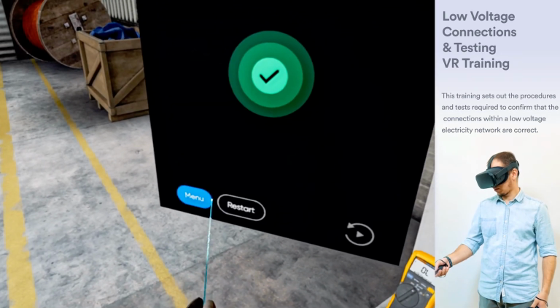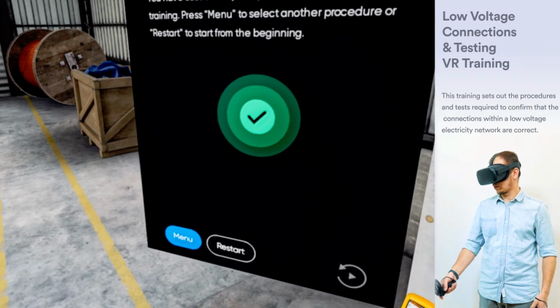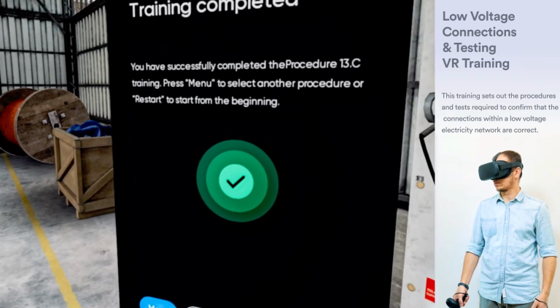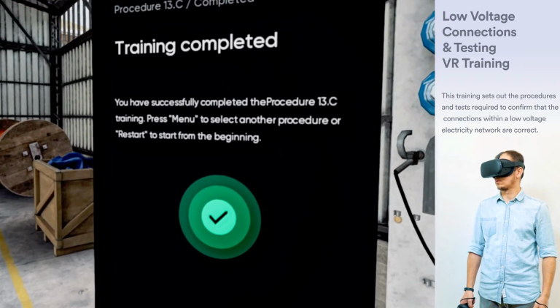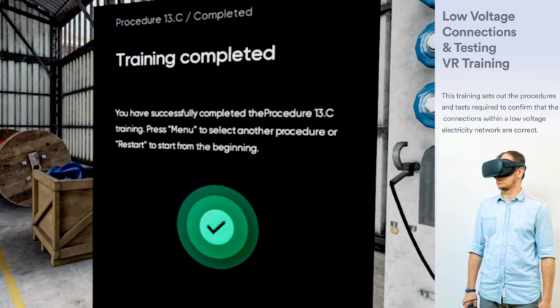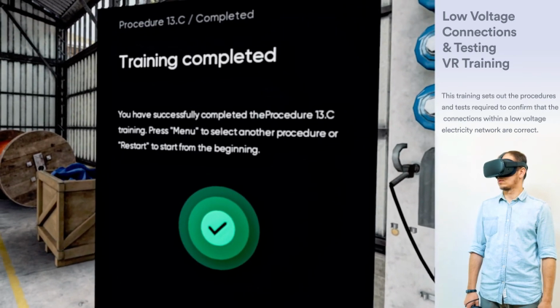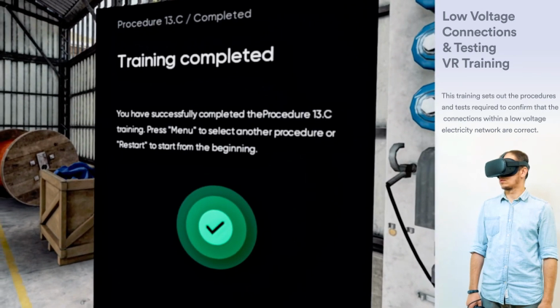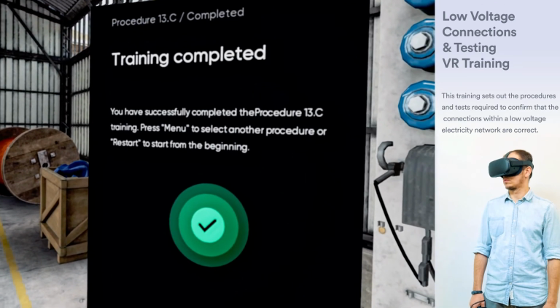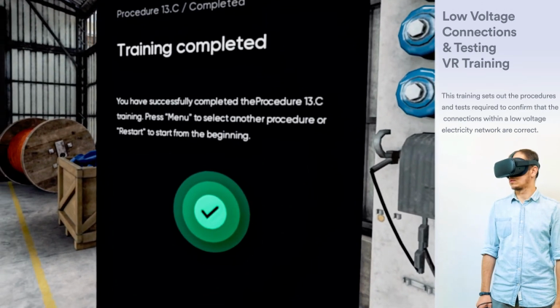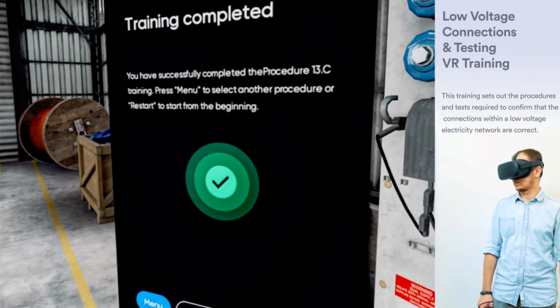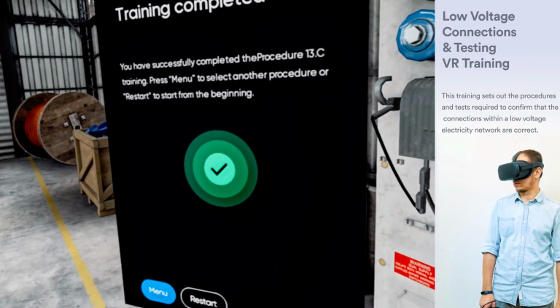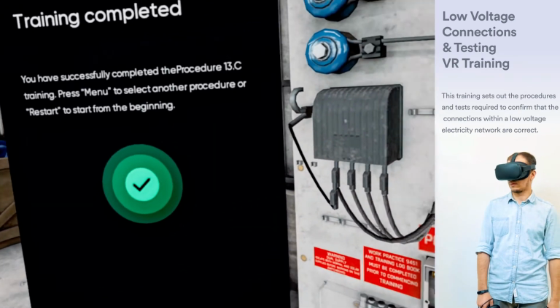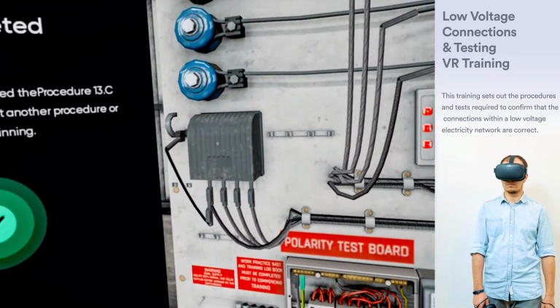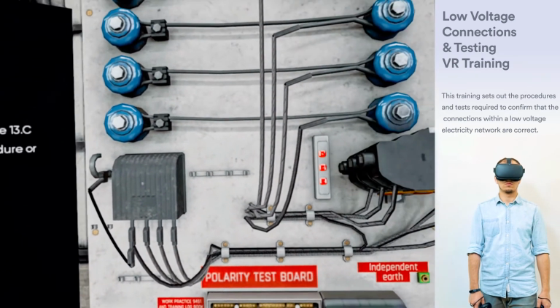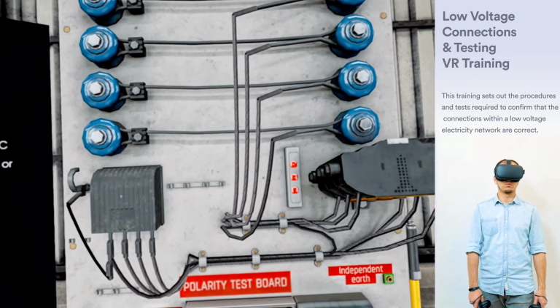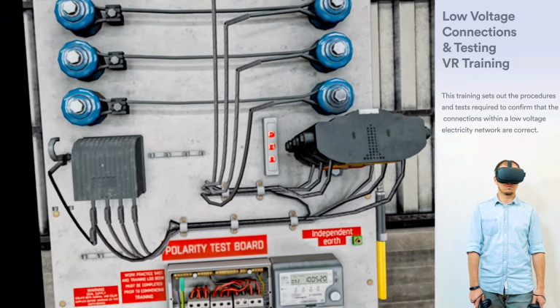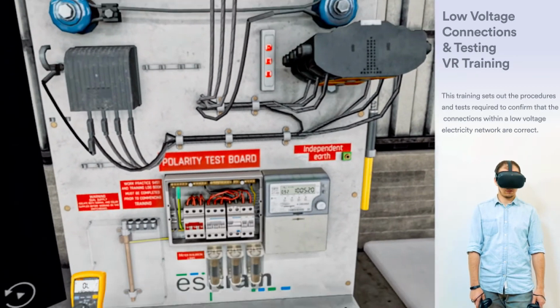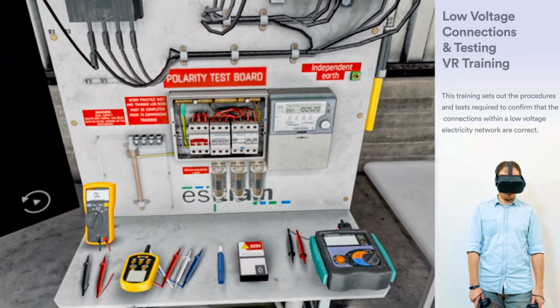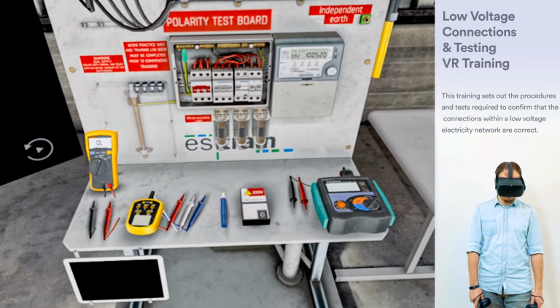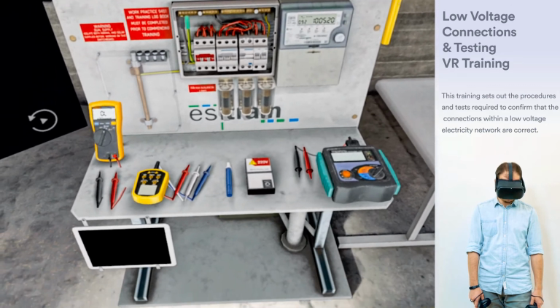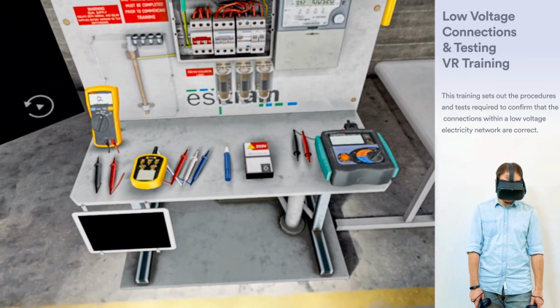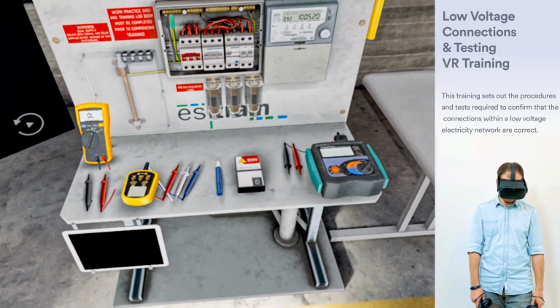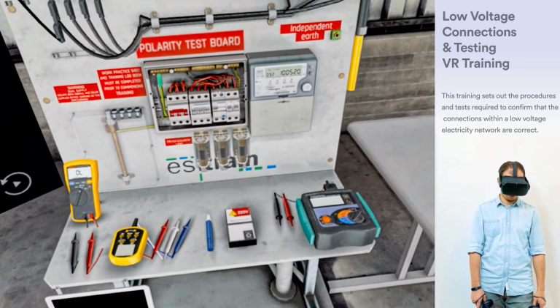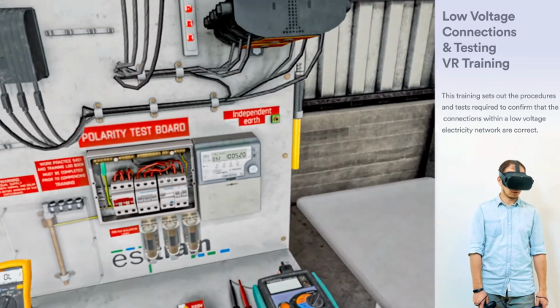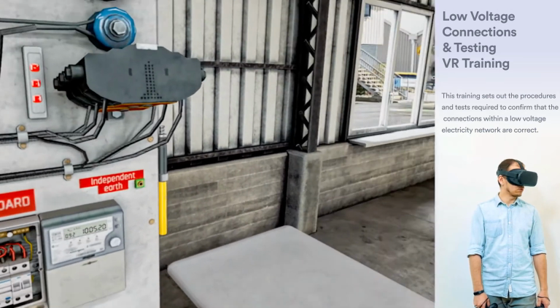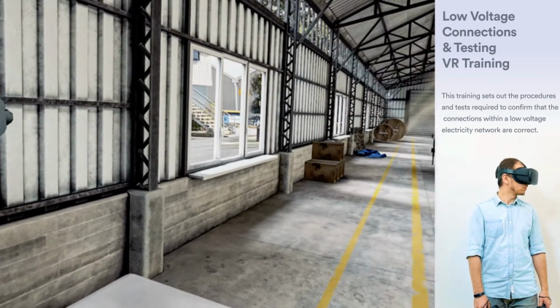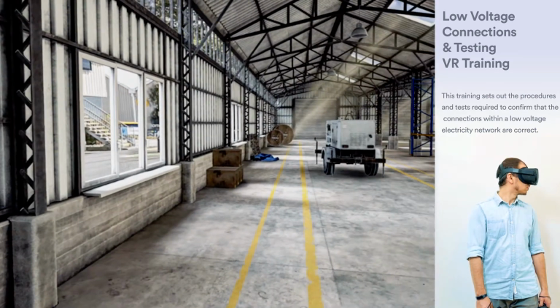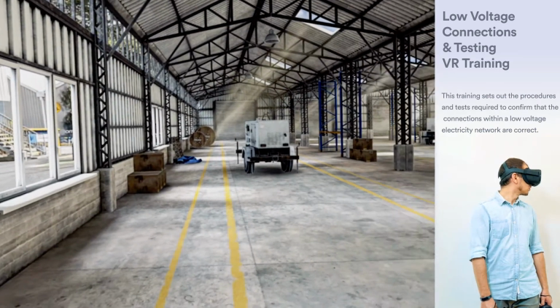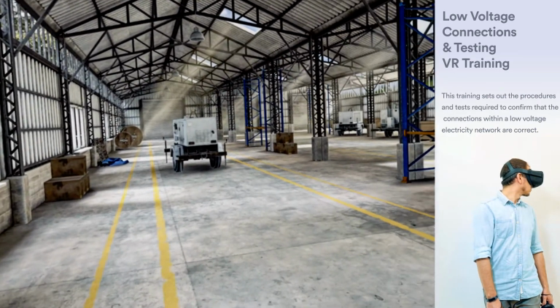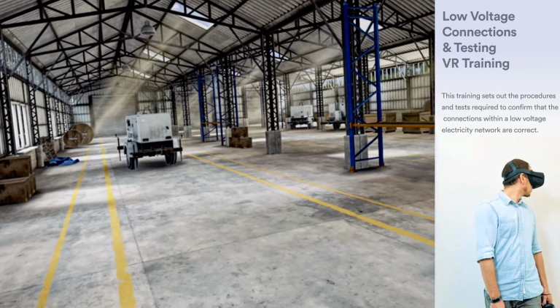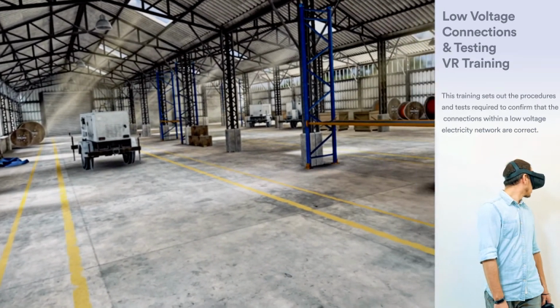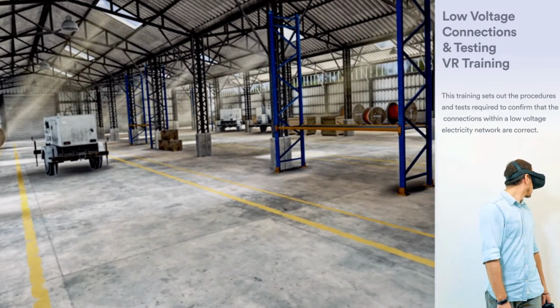You have successfully completed procedure 13.C training. Press MENU to select another procedure, or restart to start from the beginning.